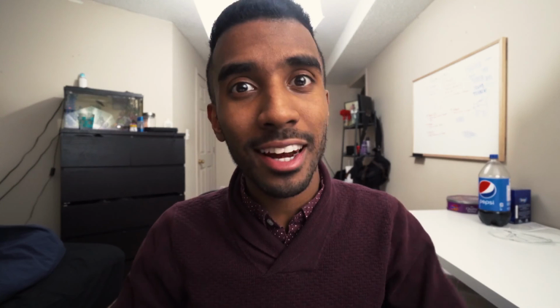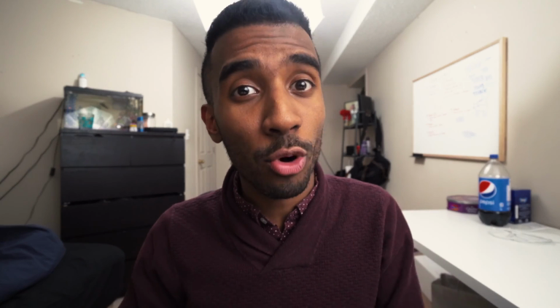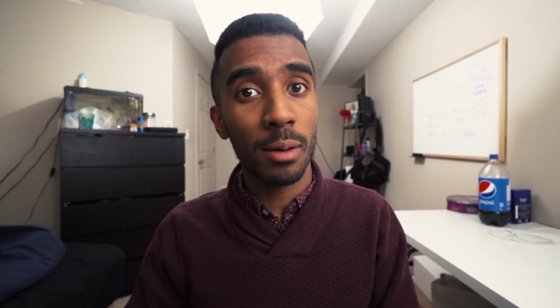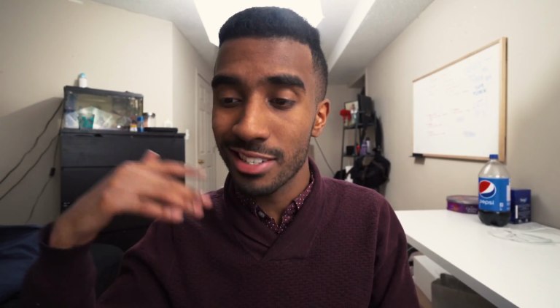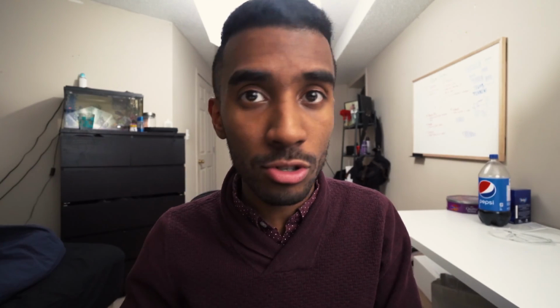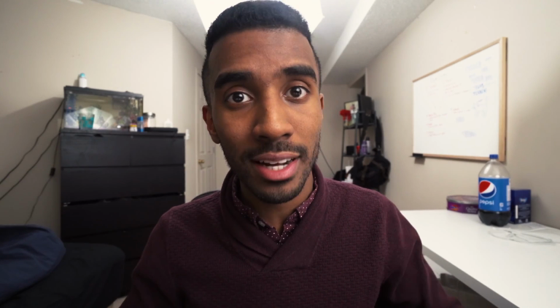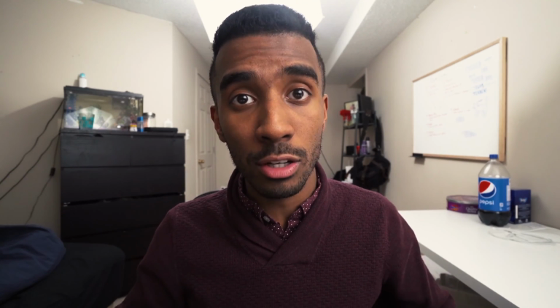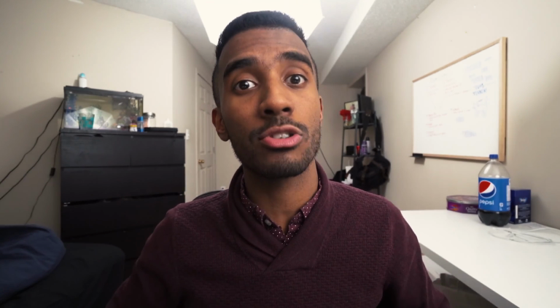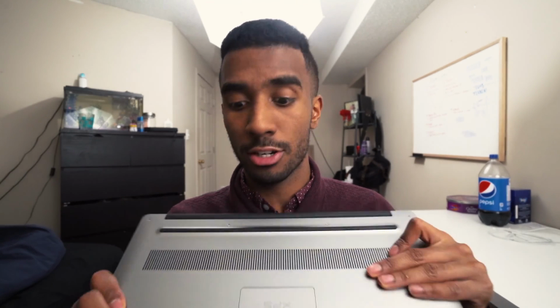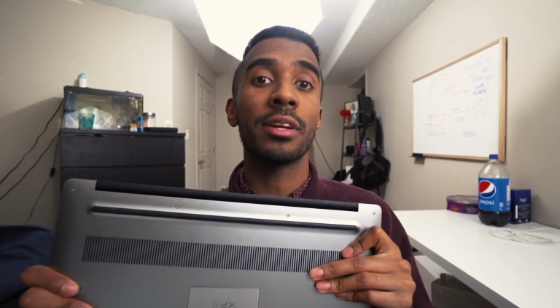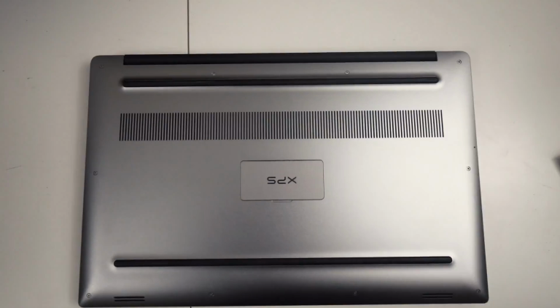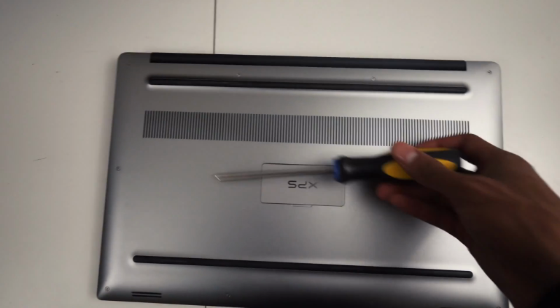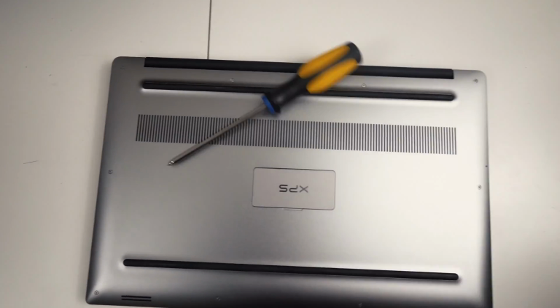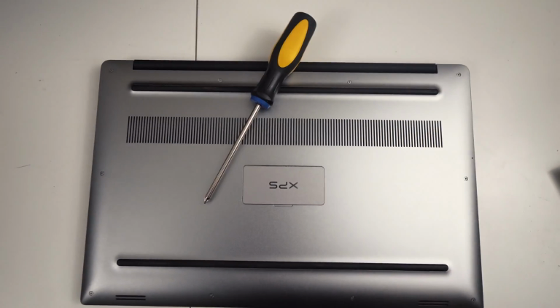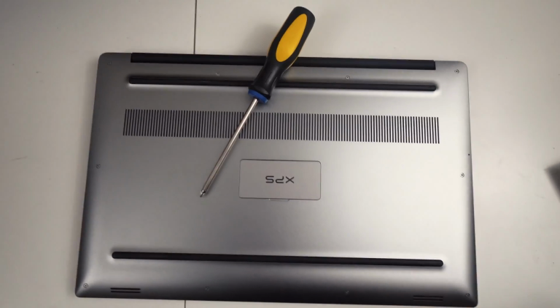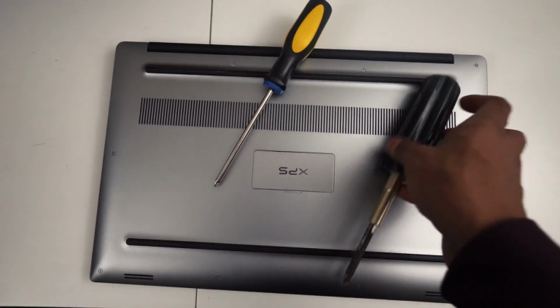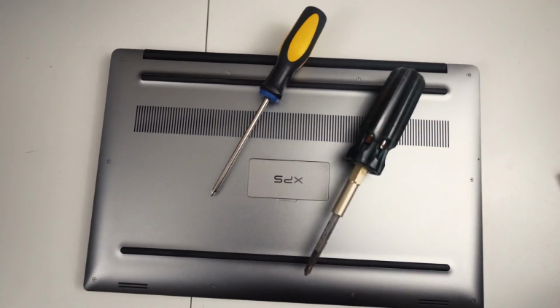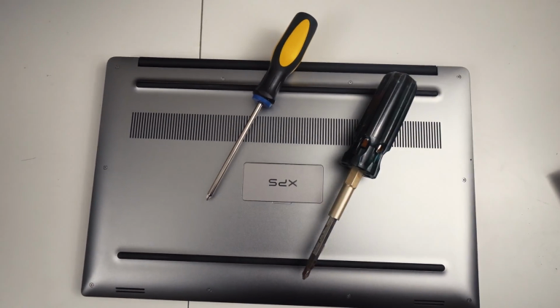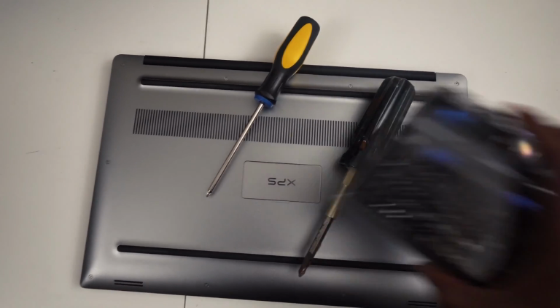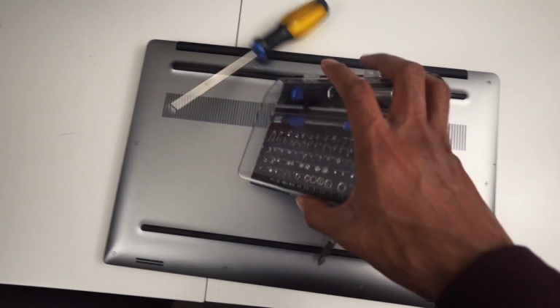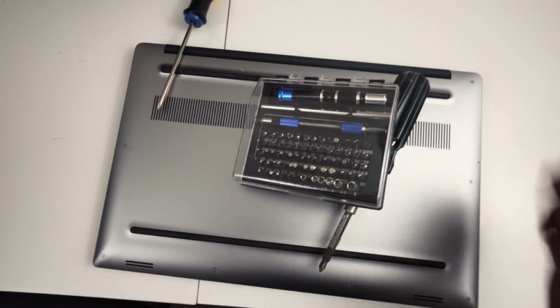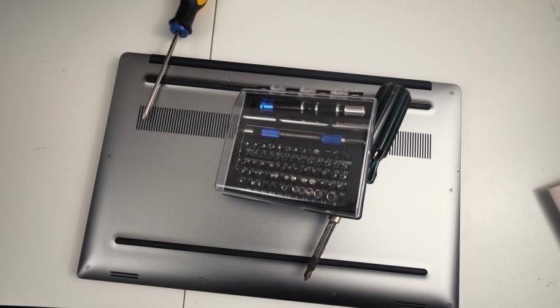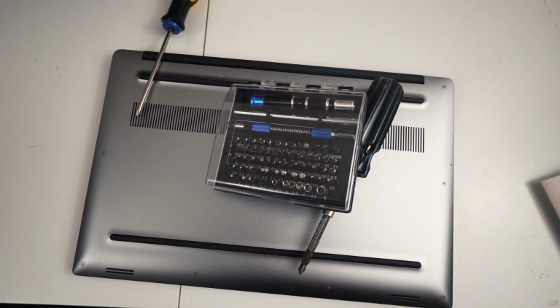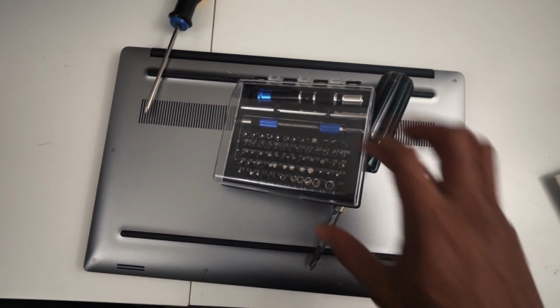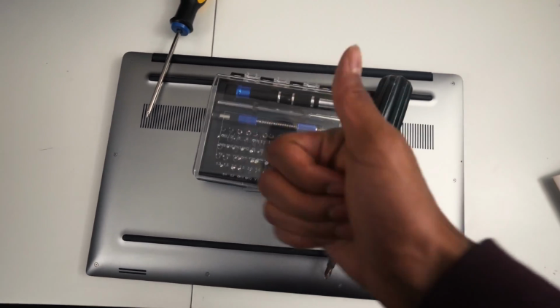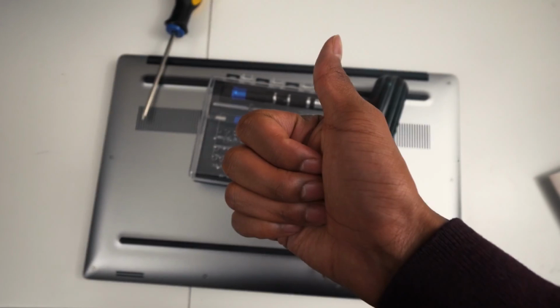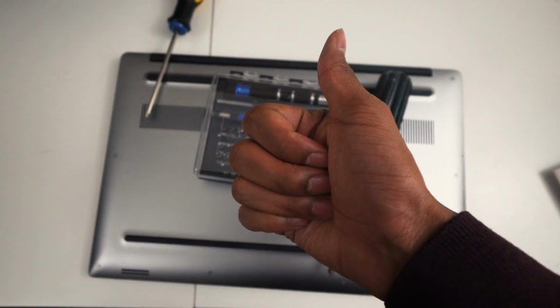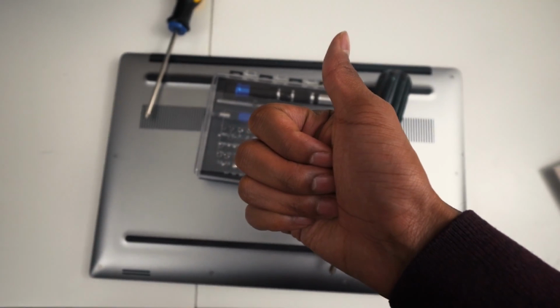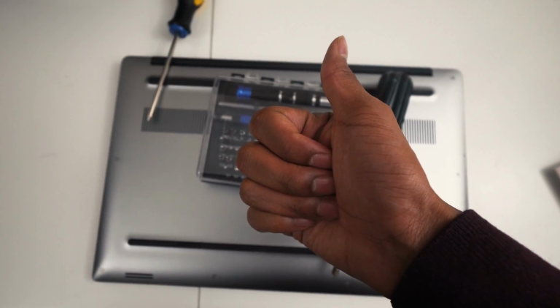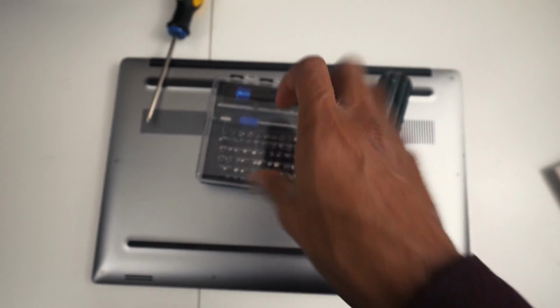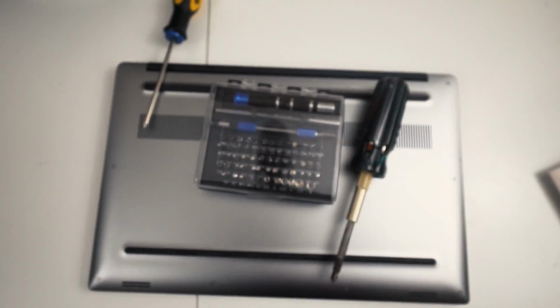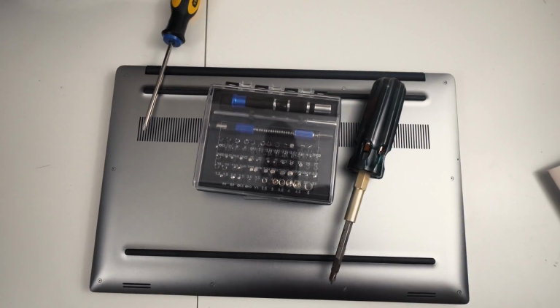Something I wish more laptops would allow consumers to do is open it up. This laptop is actually completely upgradable on a lot of key parts — you can change out the RAM, change out the hard drive, and I believe you can even update the Wi-Fi card as well.